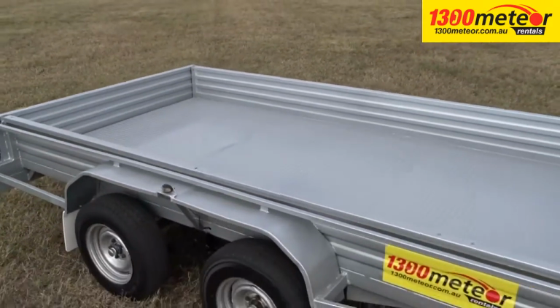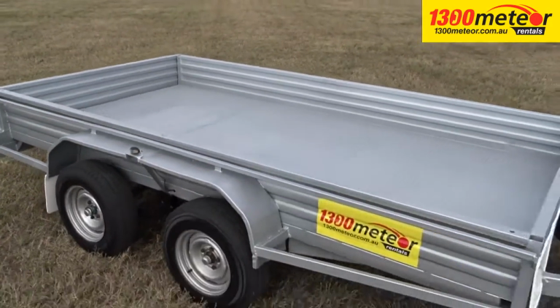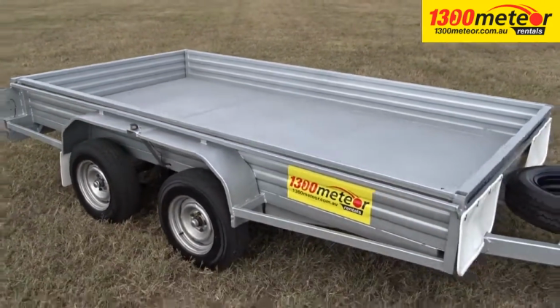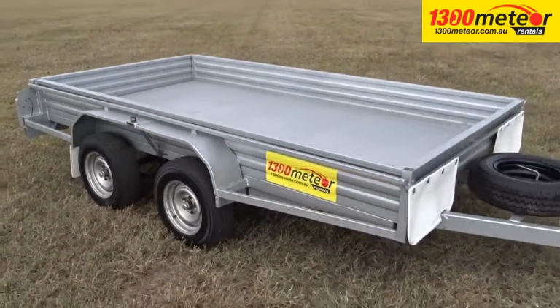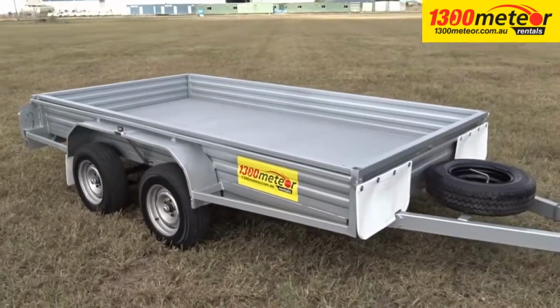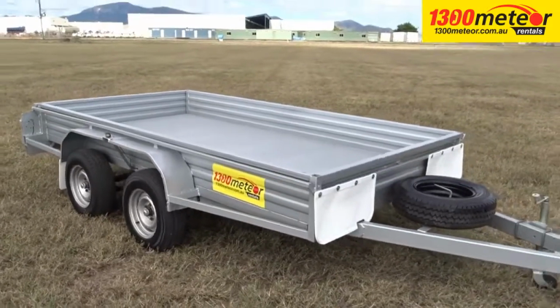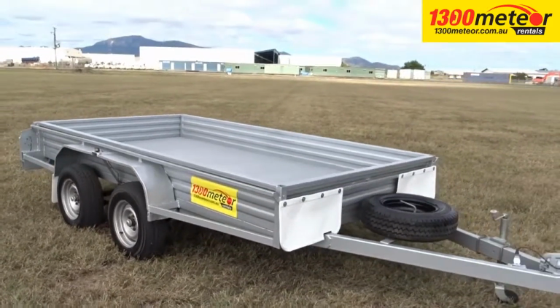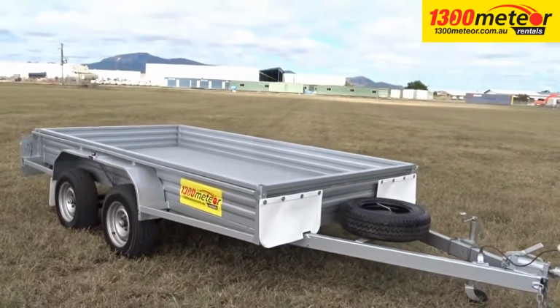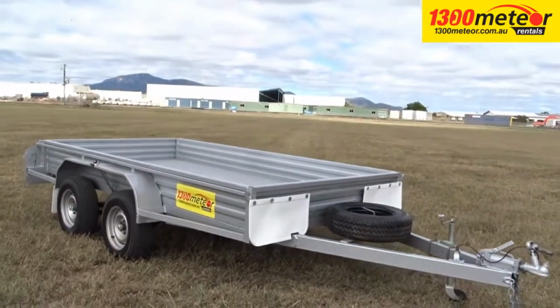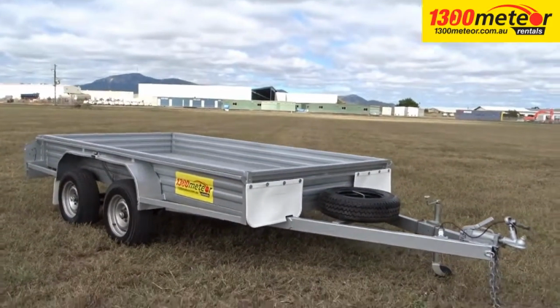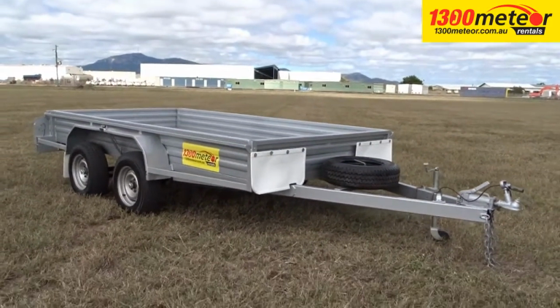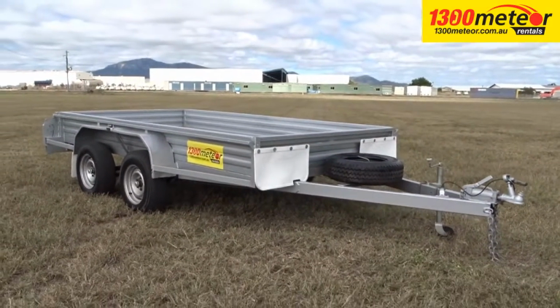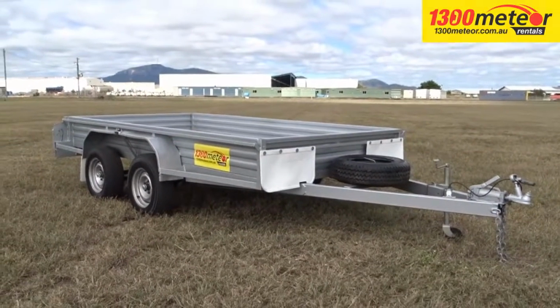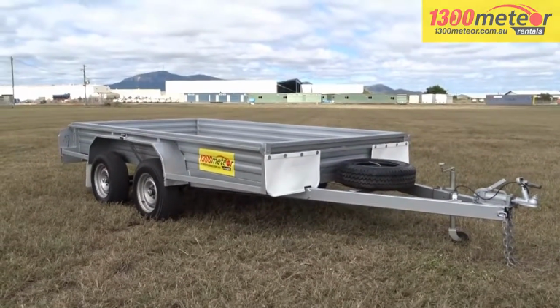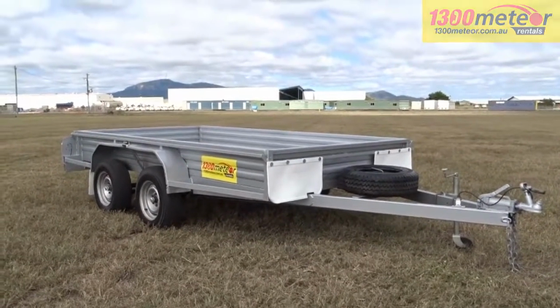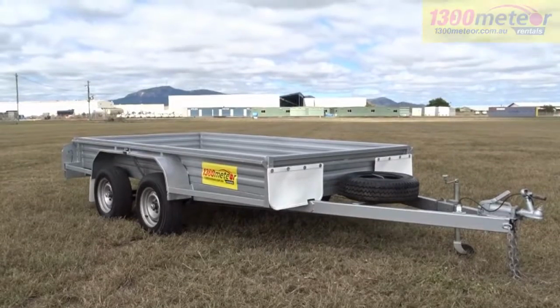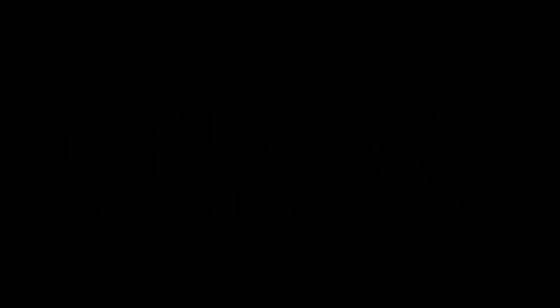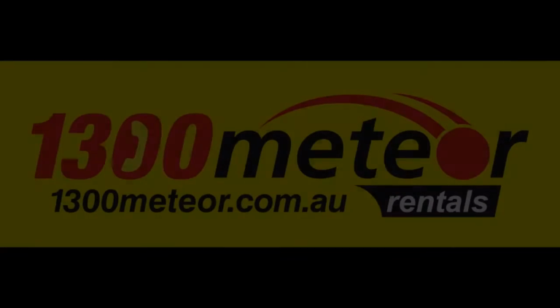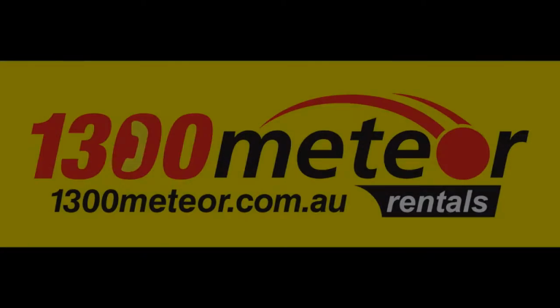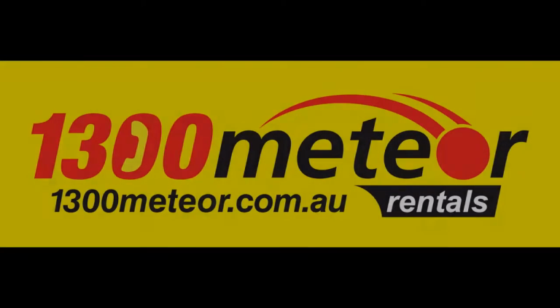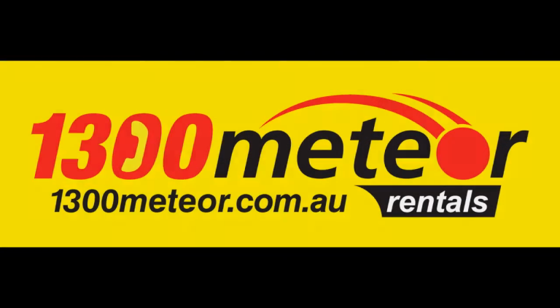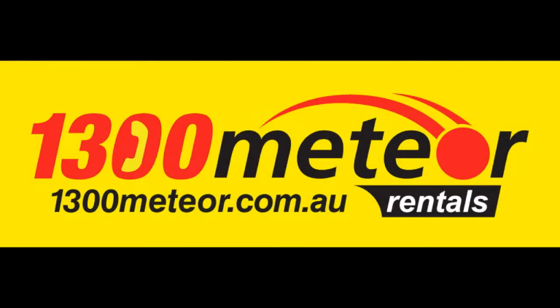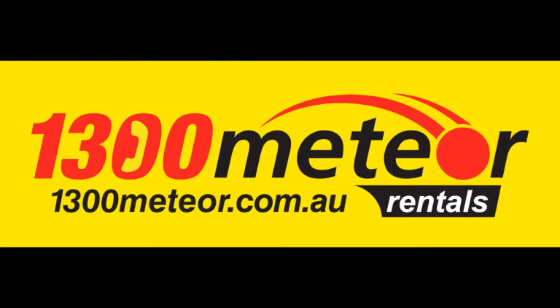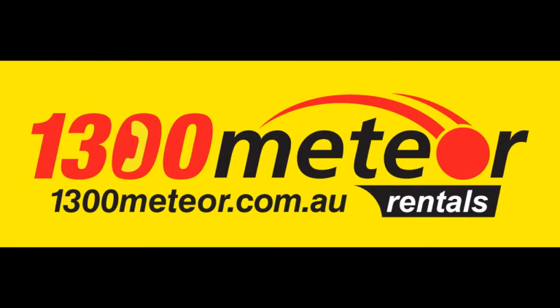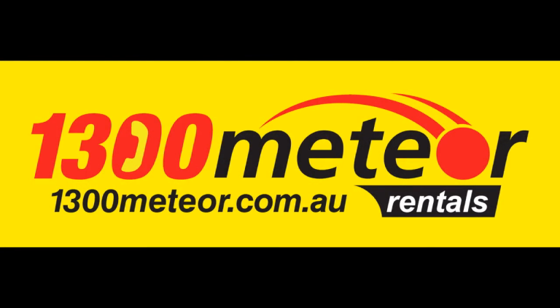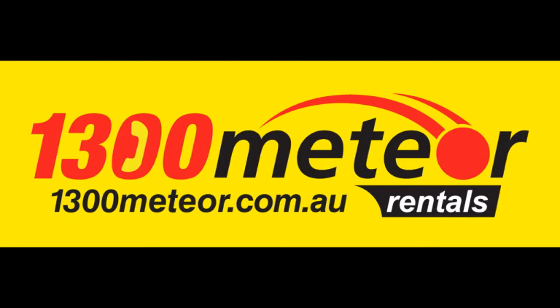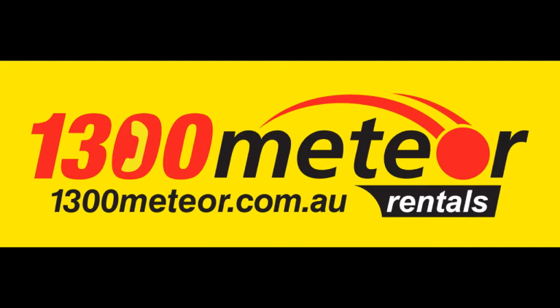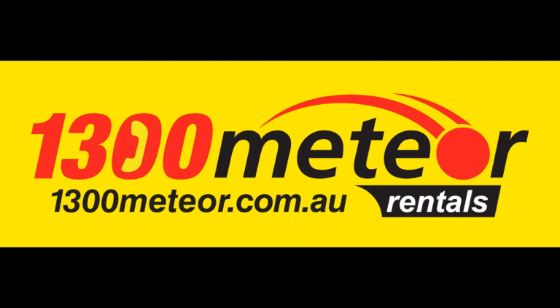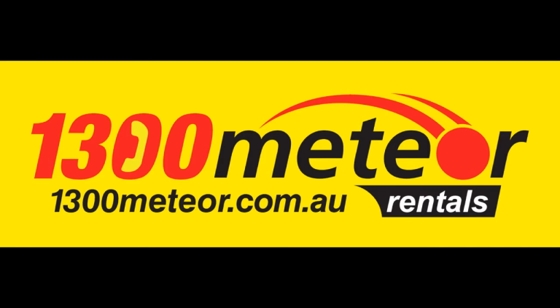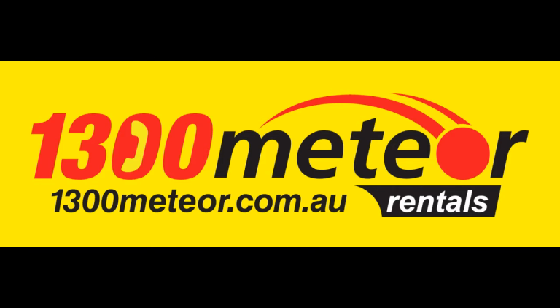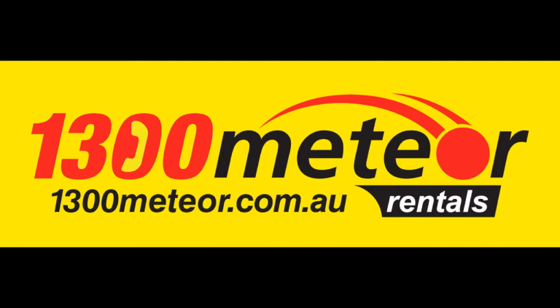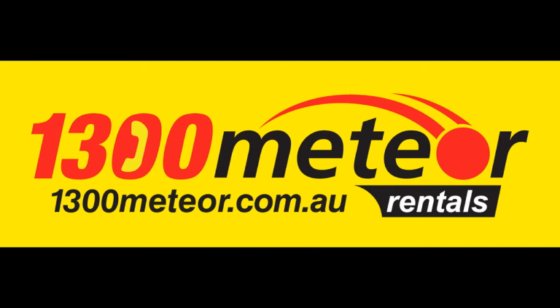A spare wheel is standard, as is a swing-away type jockey wheel, which is simple, quick and easy to use. 1300 Meteor — for quality, reliable trailers. Book yours now!